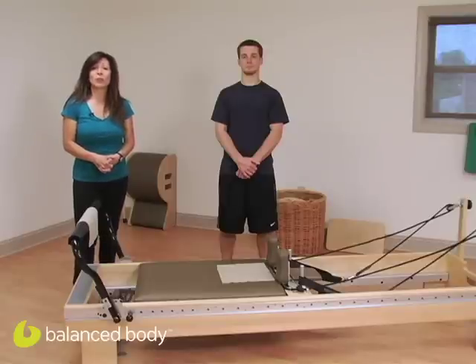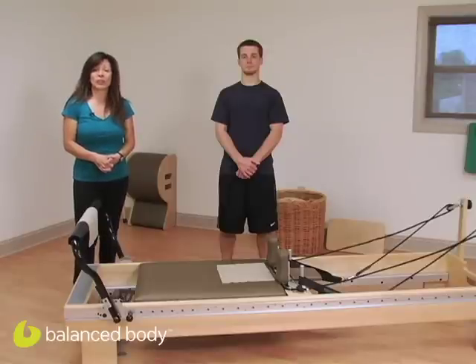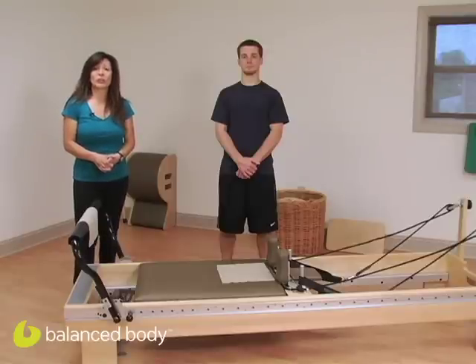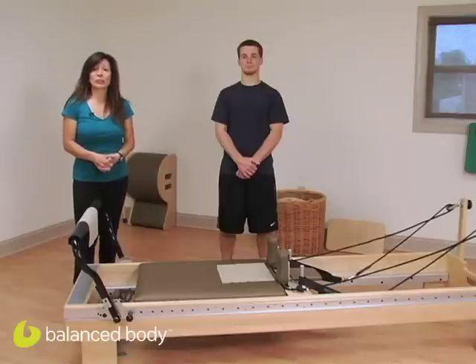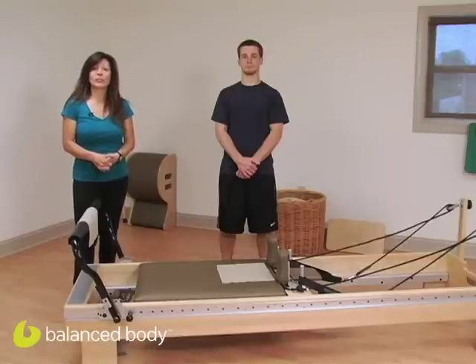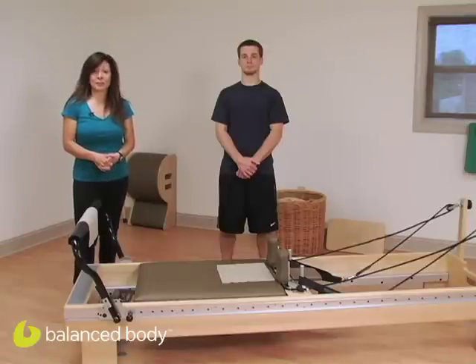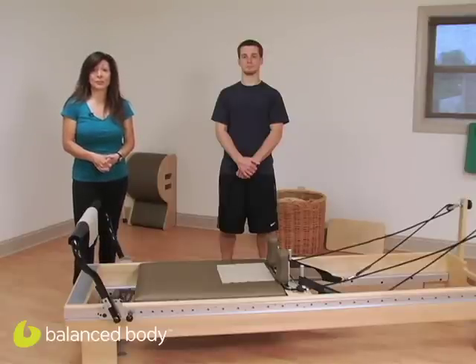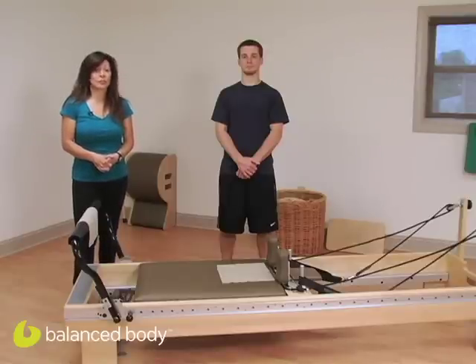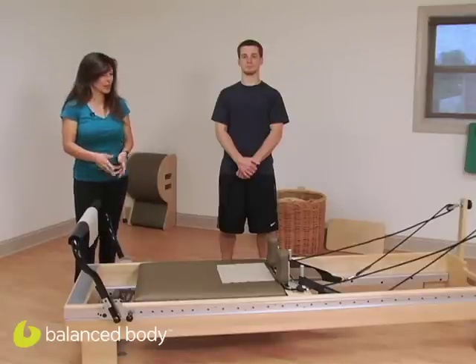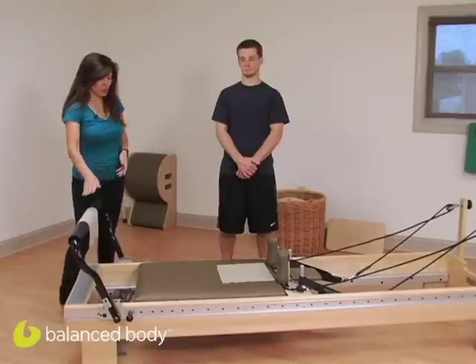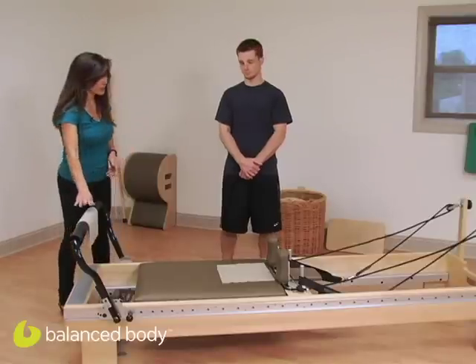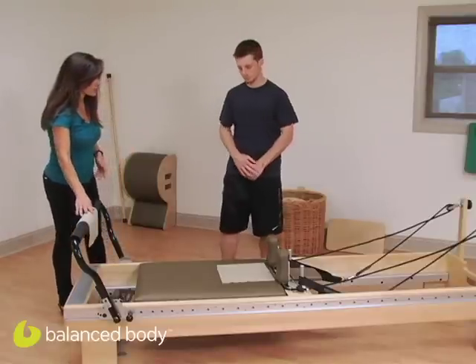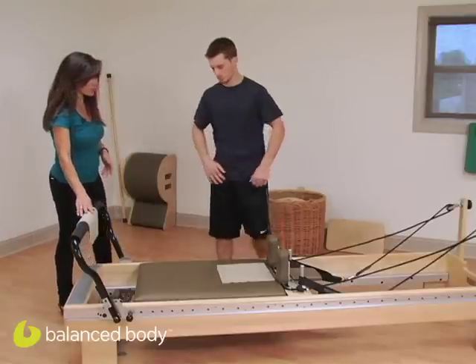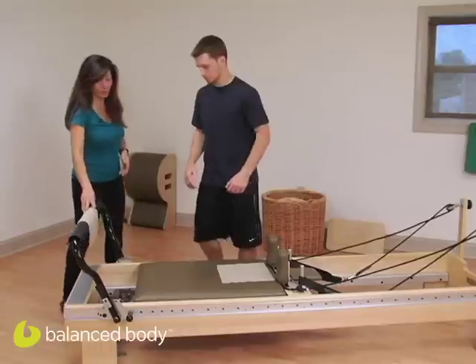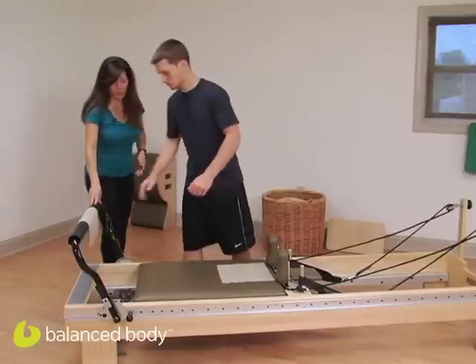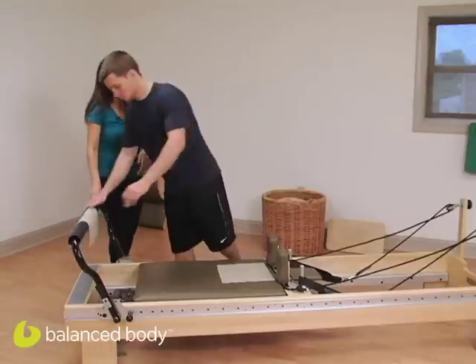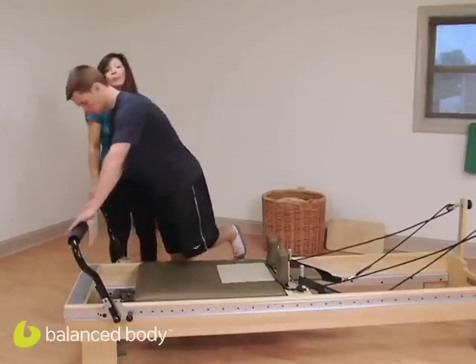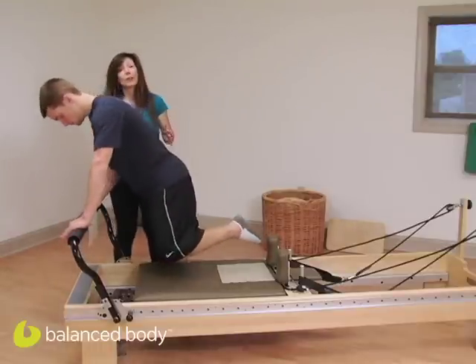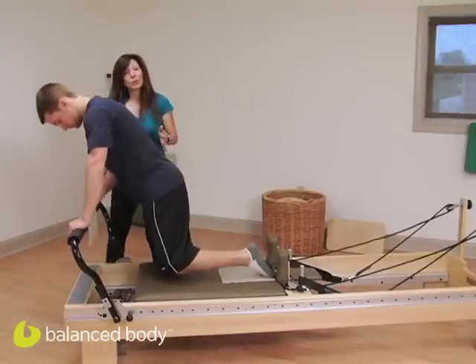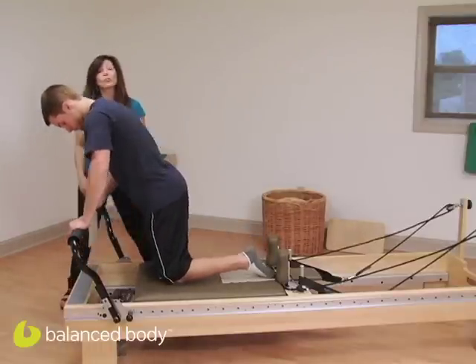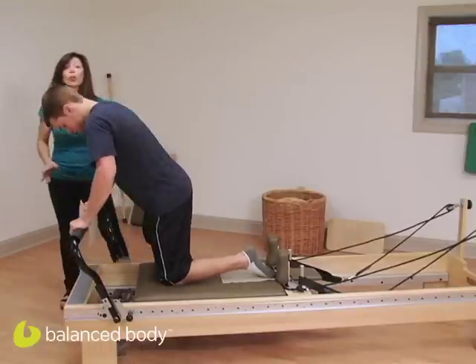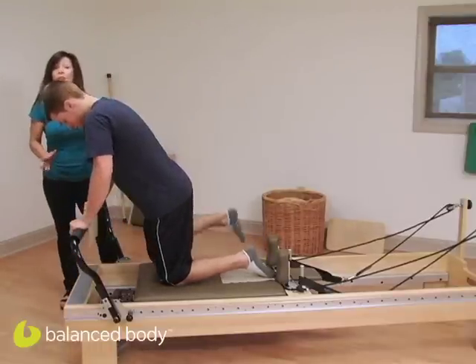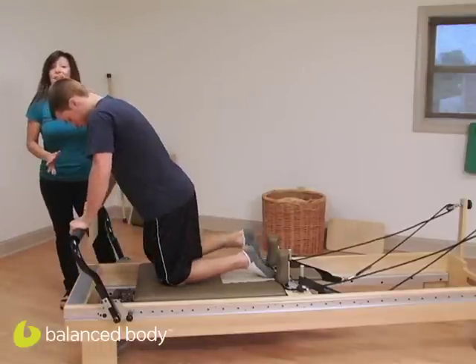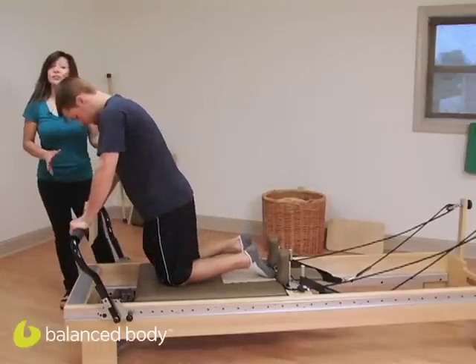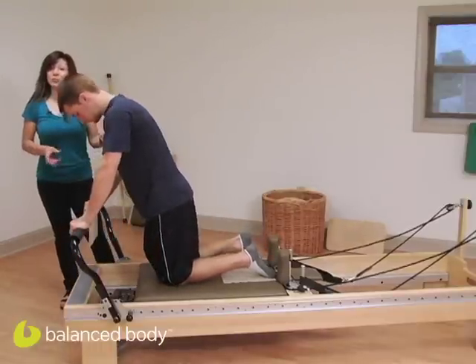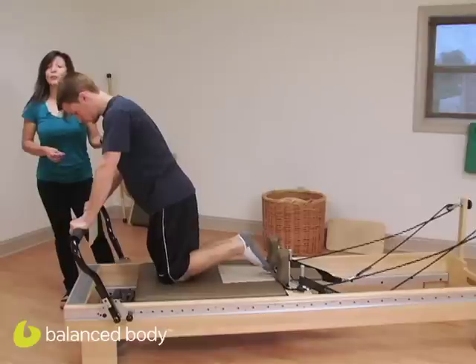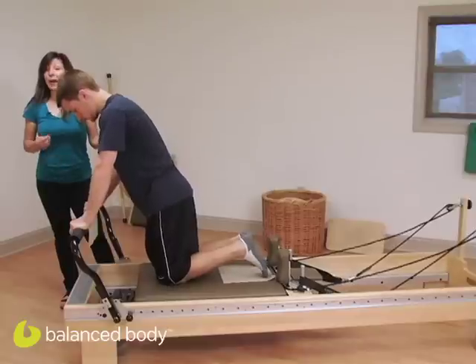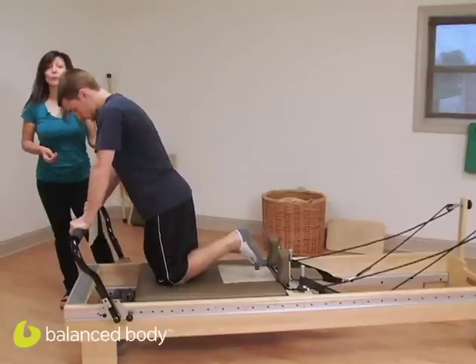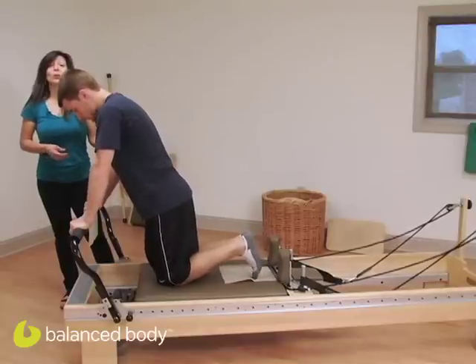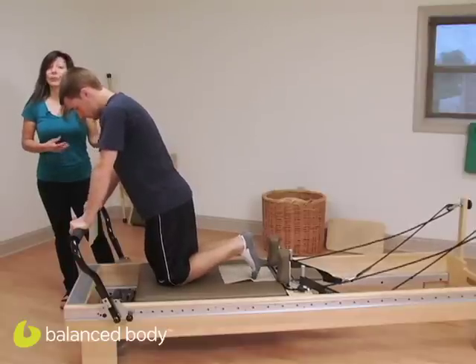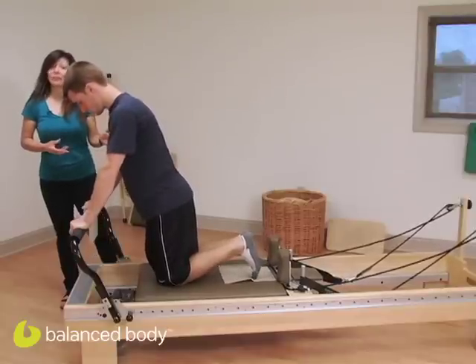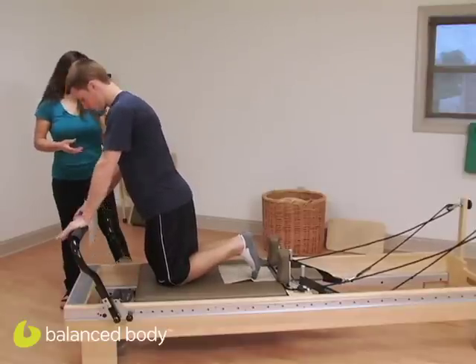With this exercise, we'll be targeting the gluteus maximus. Zach, go ahead and come over to the reformer. We have a red spring on, so you are going to want some tension, especially if you have a very powerful or very heavy athlete.